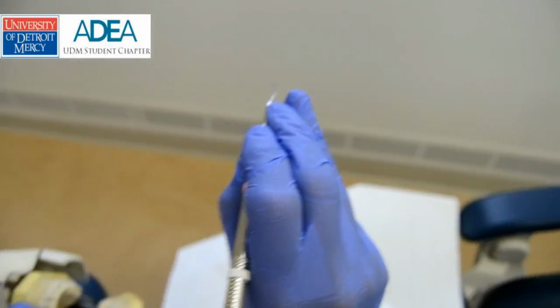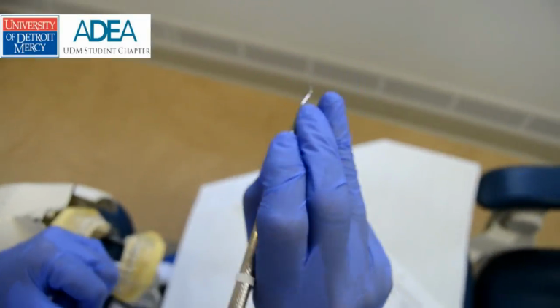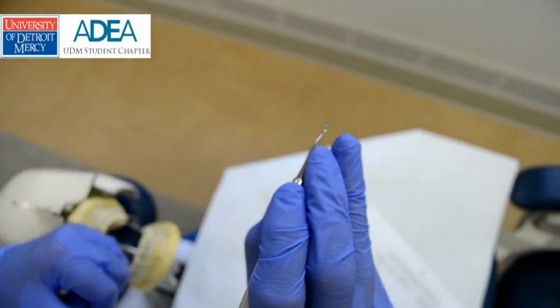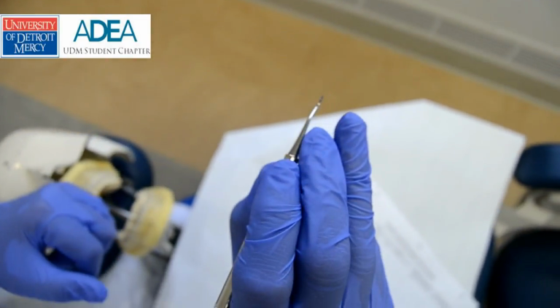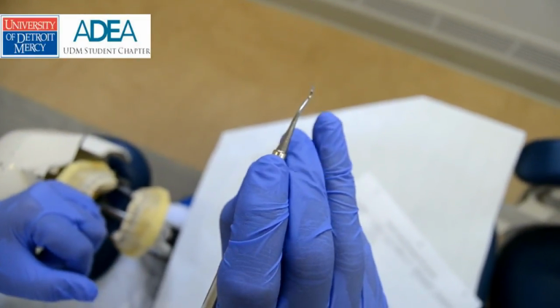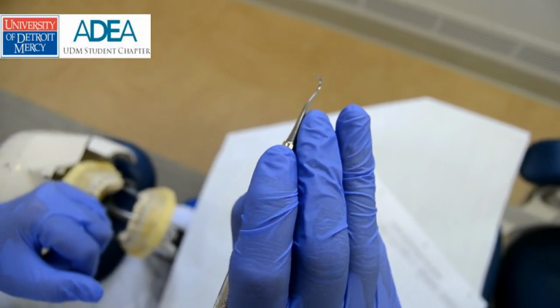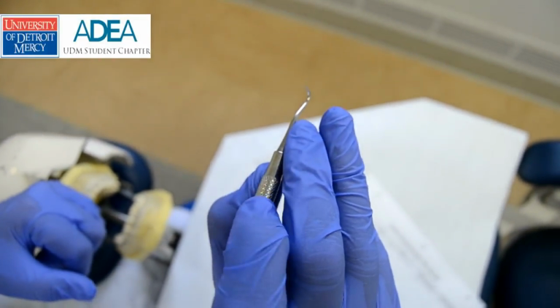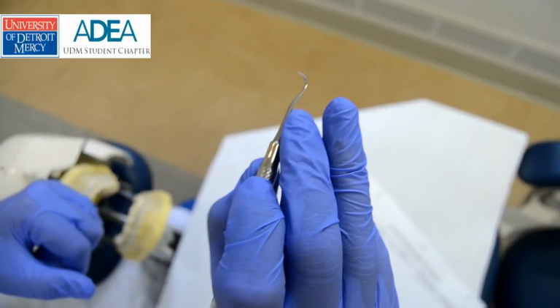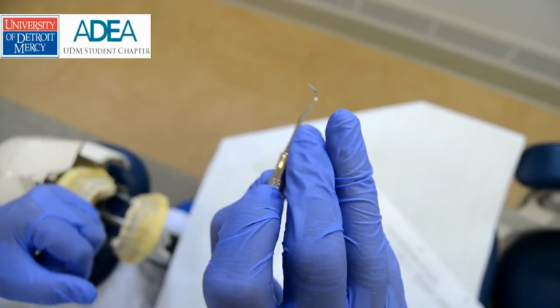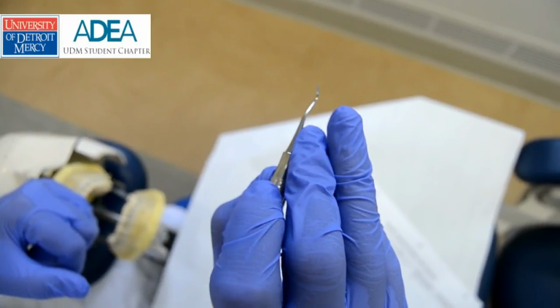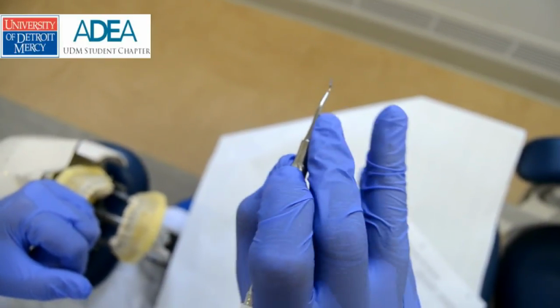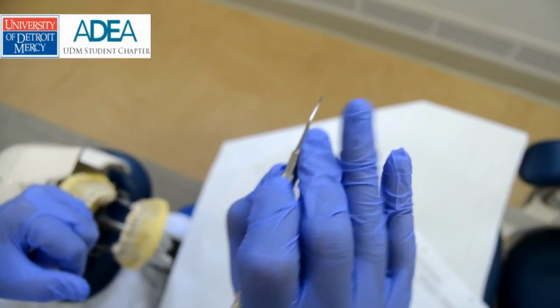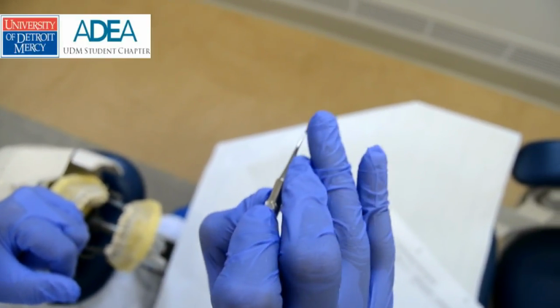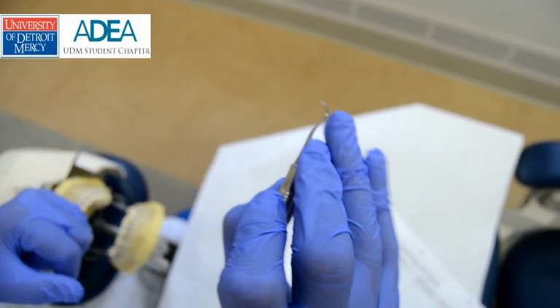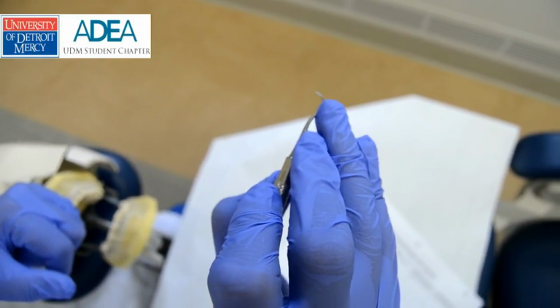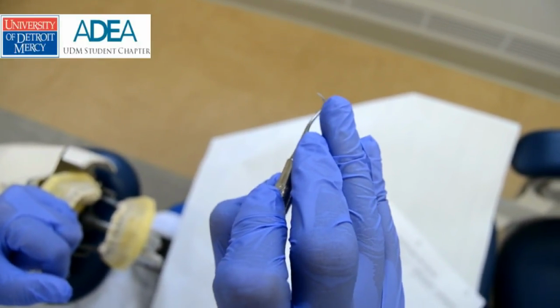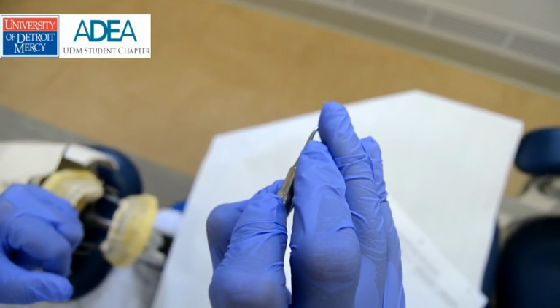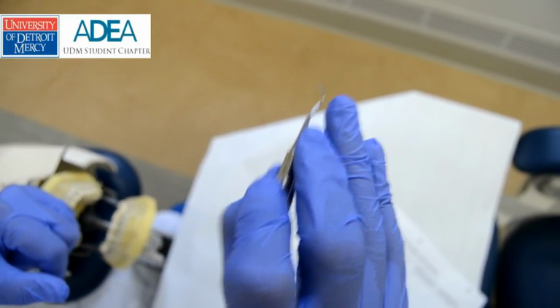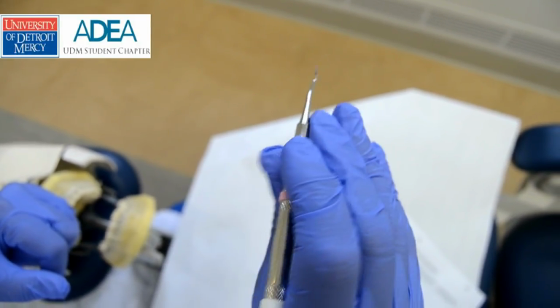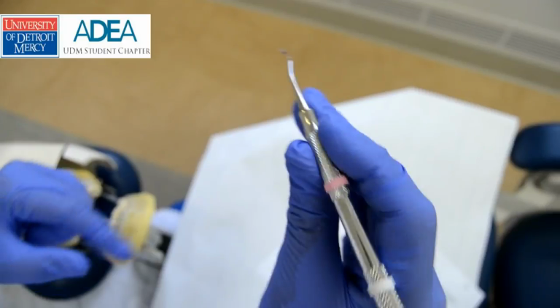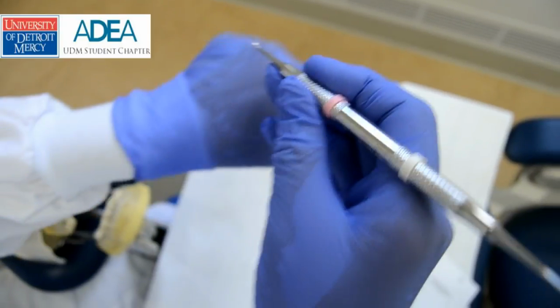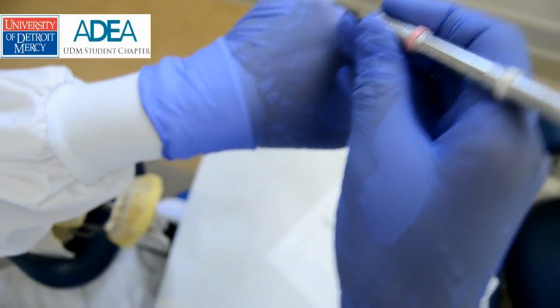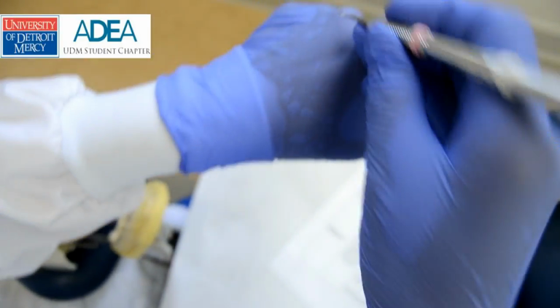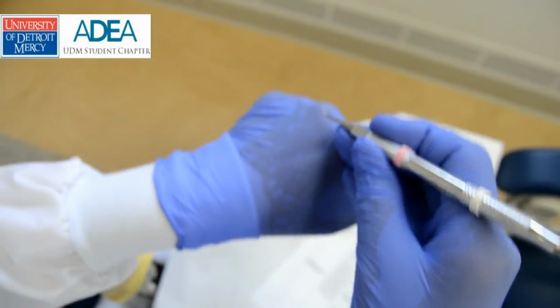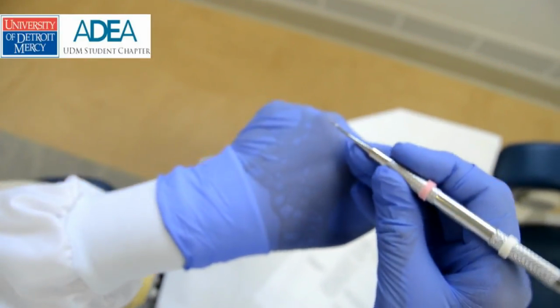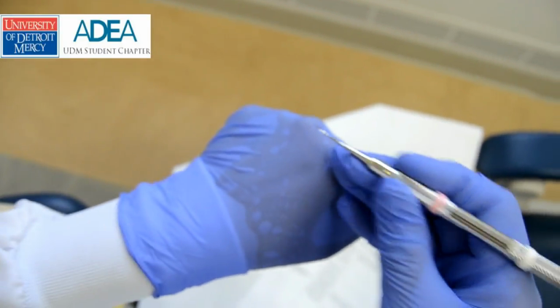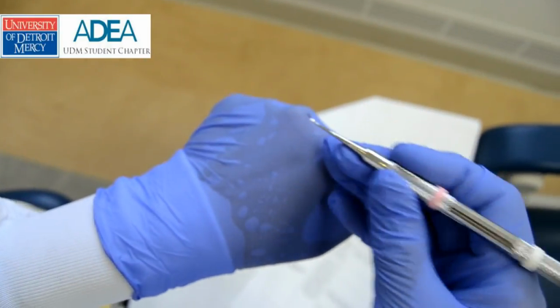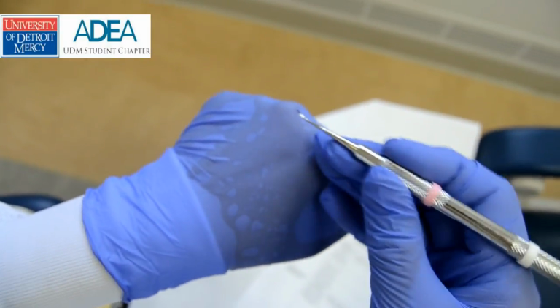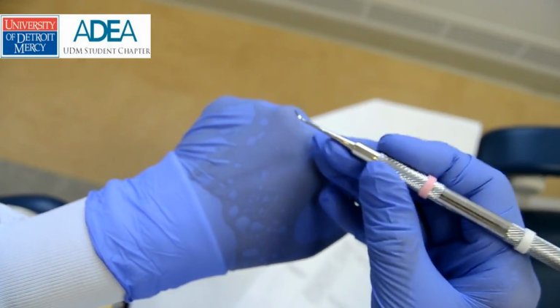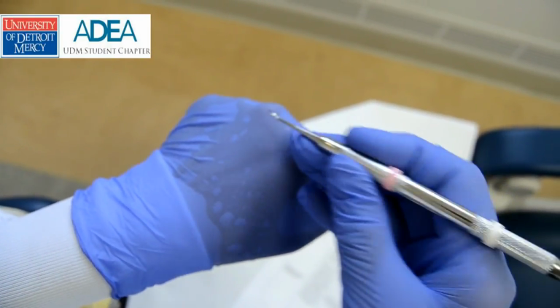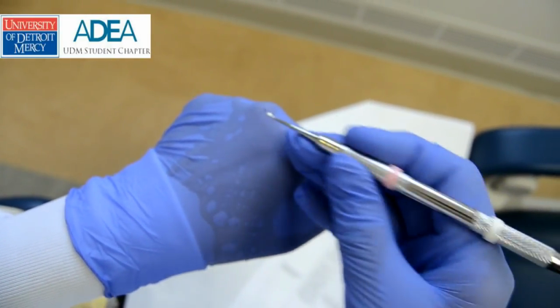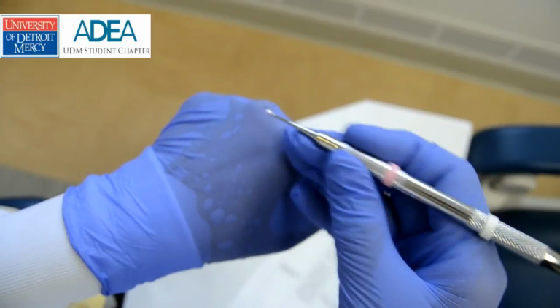If these fingers collapse in any way or space apart in any way, this would be improper. So have your space to allow rolling, and put your middle finger under the shank and against the ring finger. The modified pen grasp looks like this.